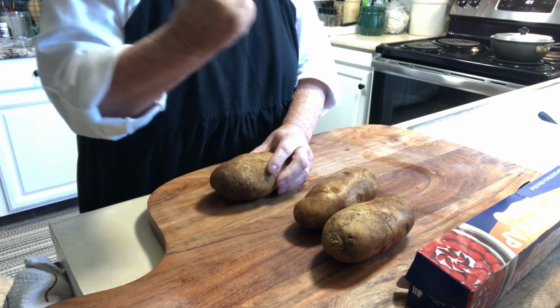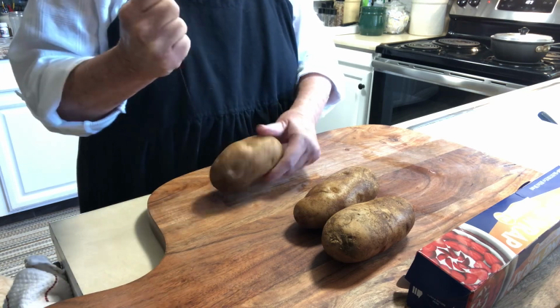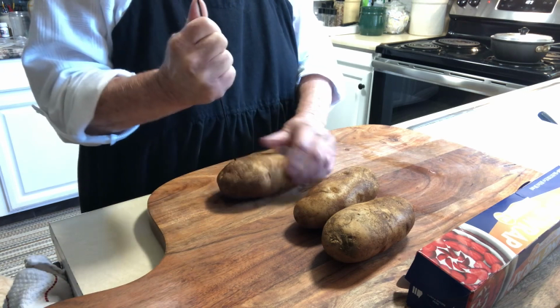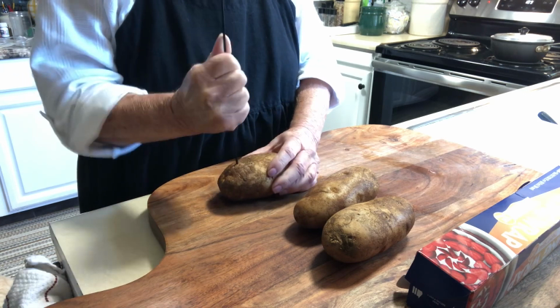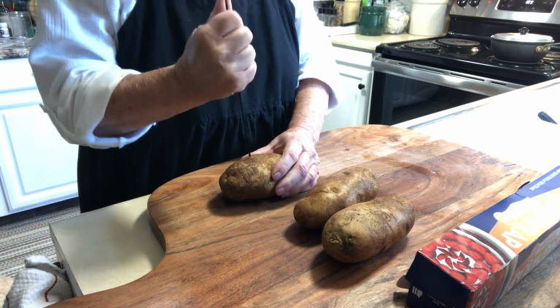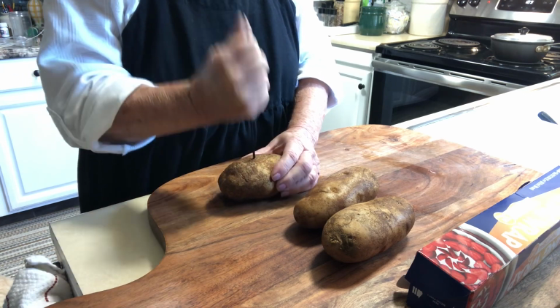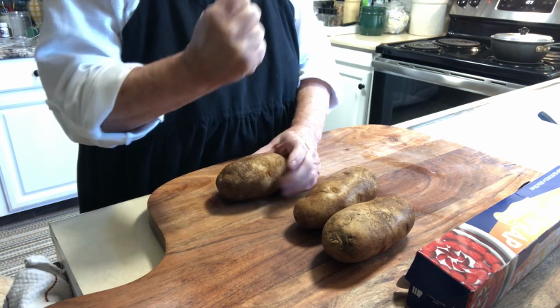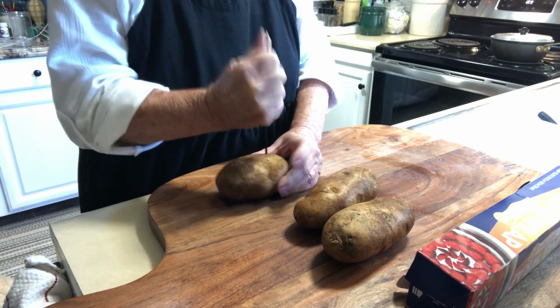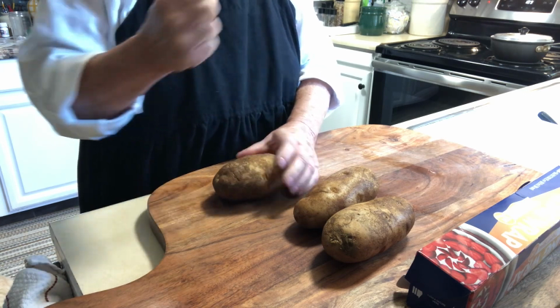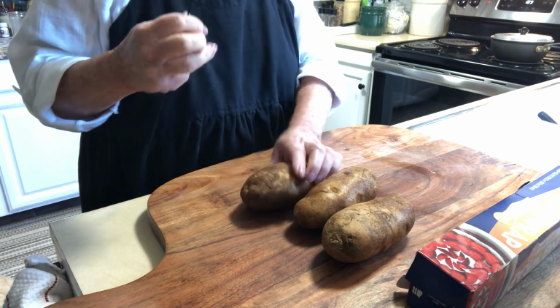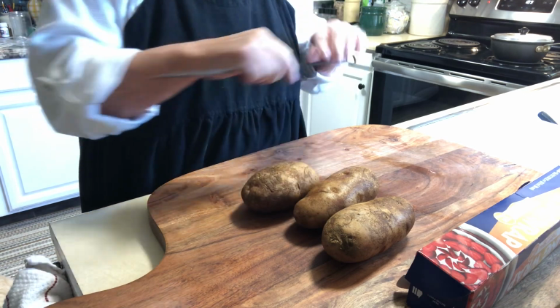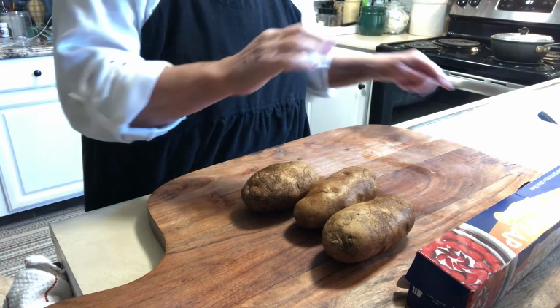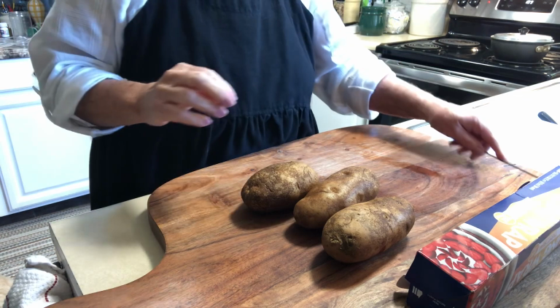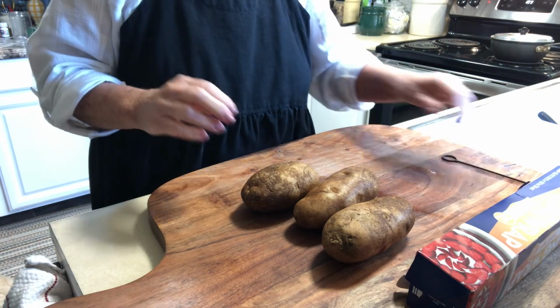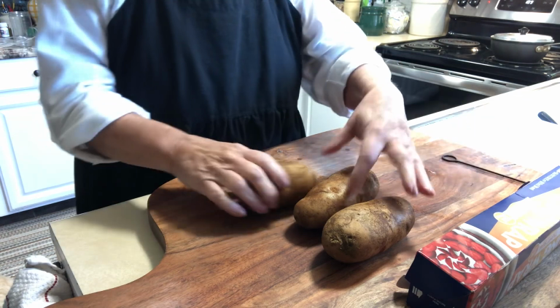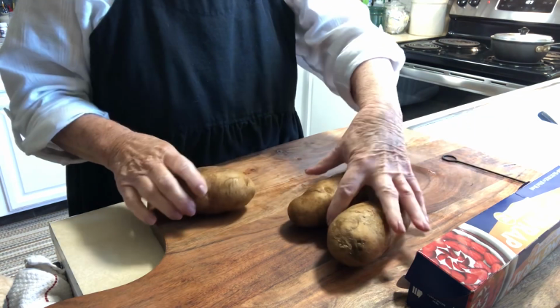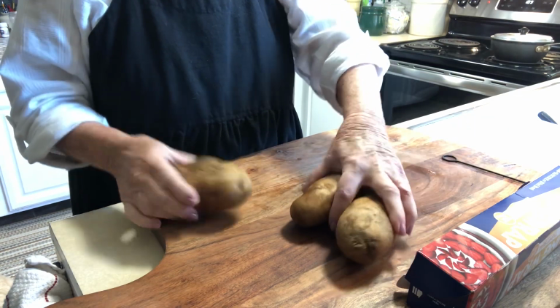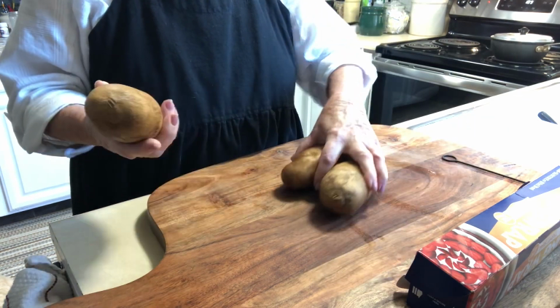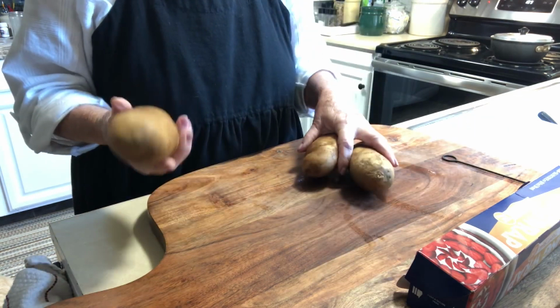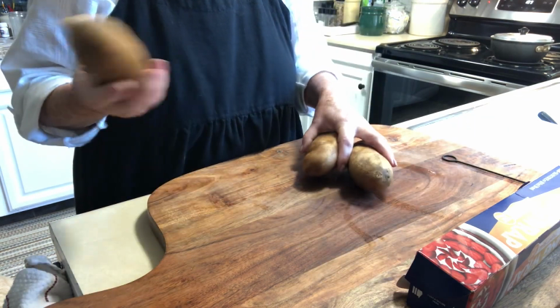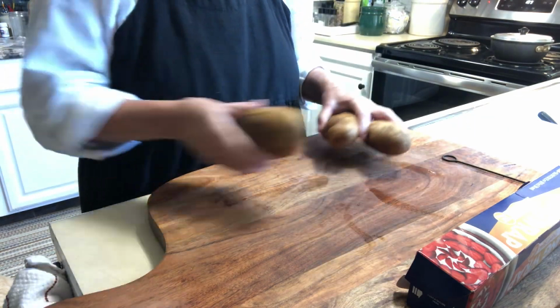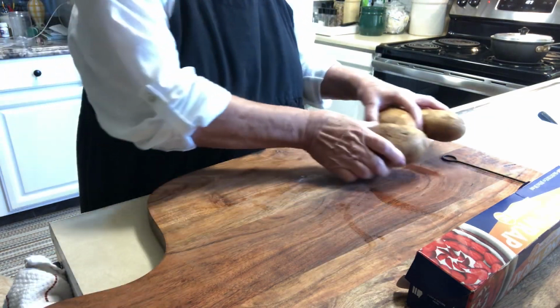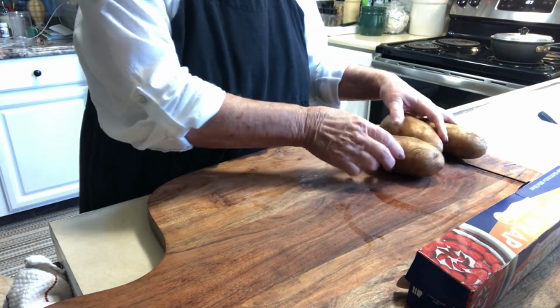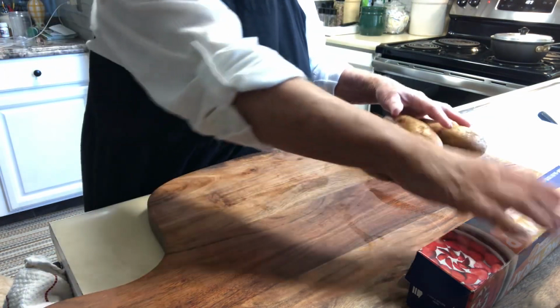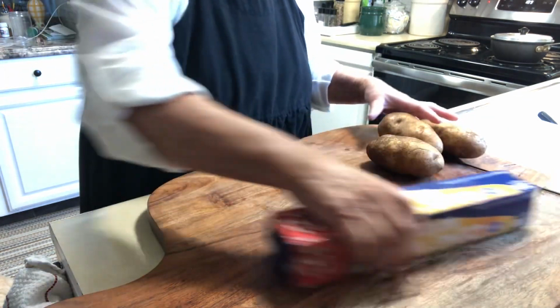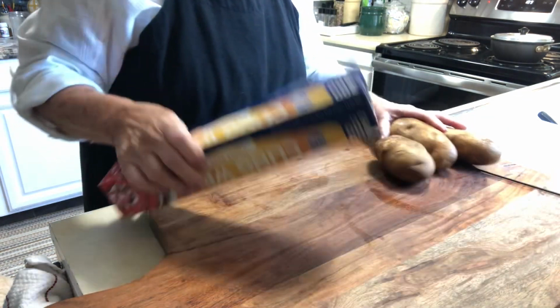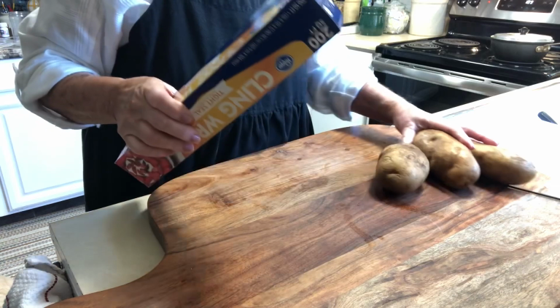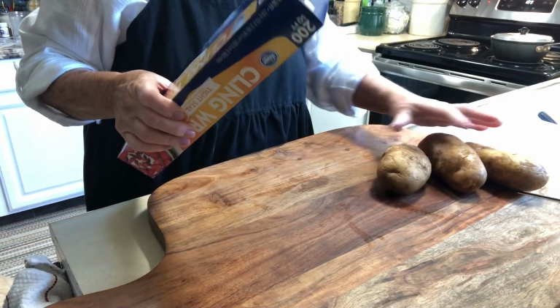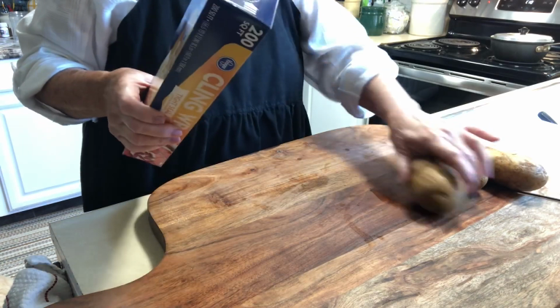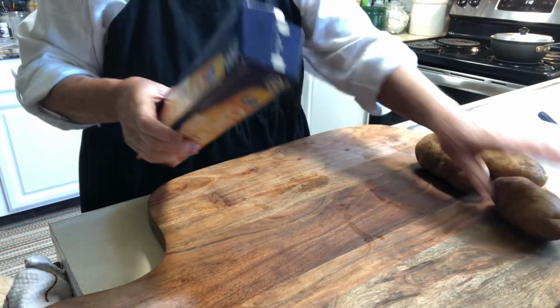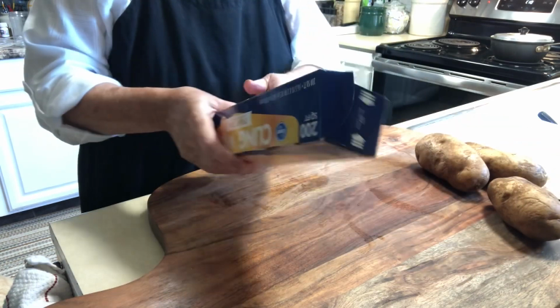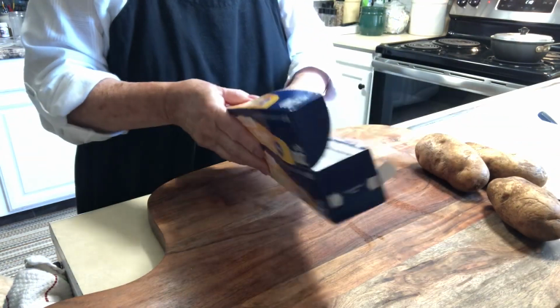You can also just use your crock pot if you have the time — just put oil on them, wrap them in foil, and put them in the crock pot for four hours.